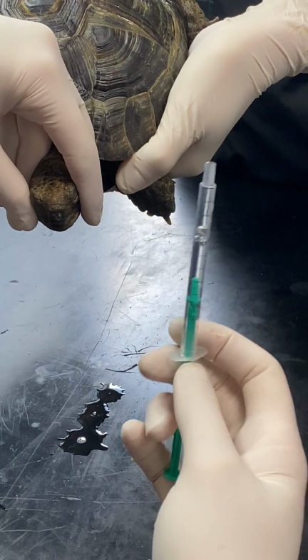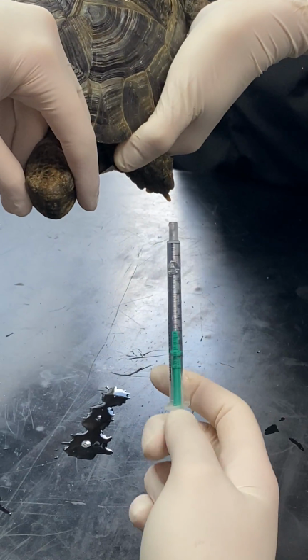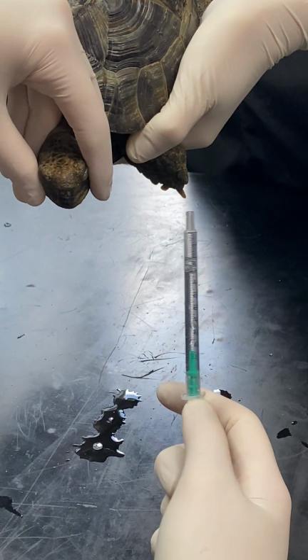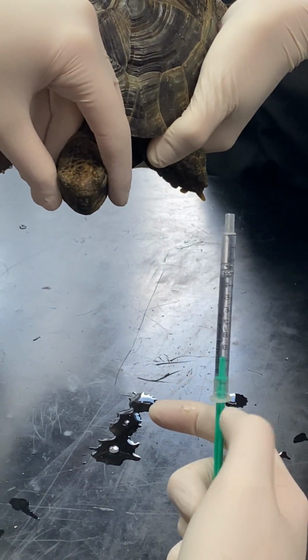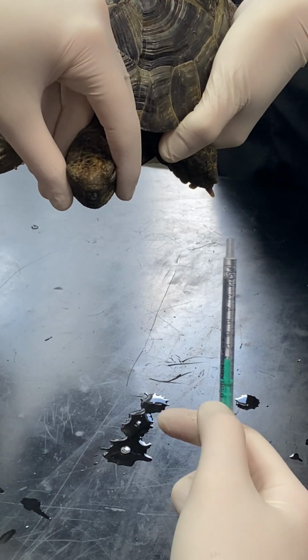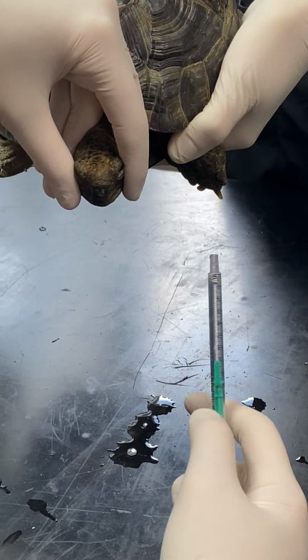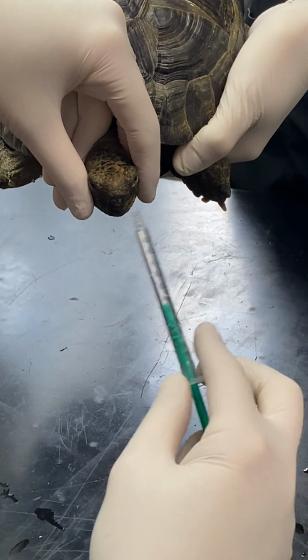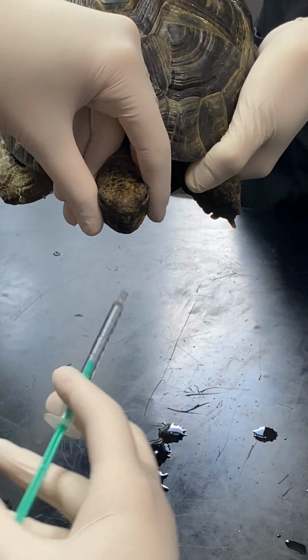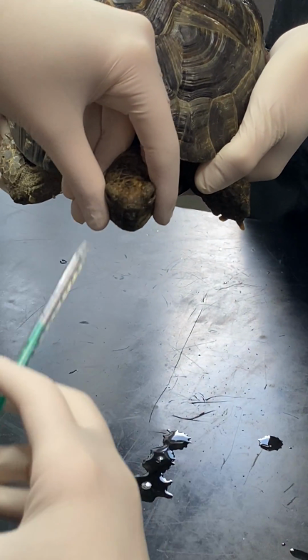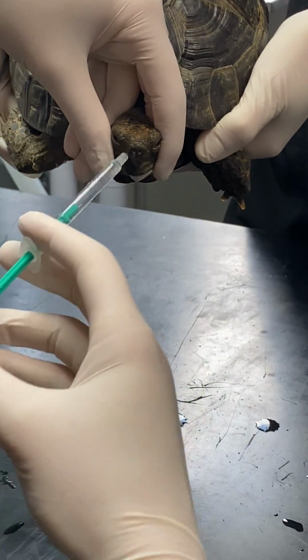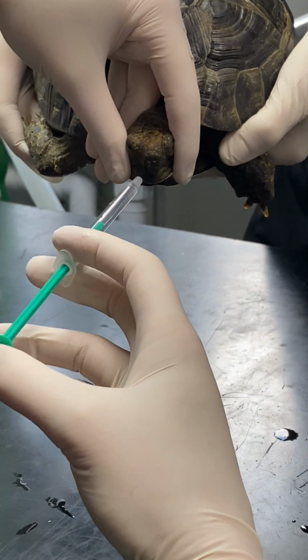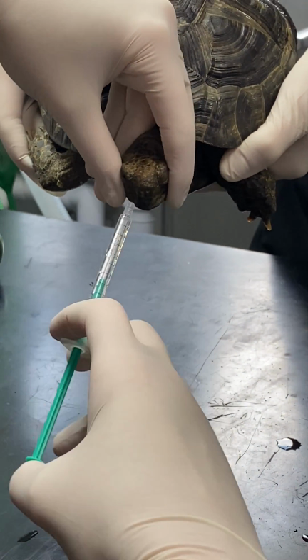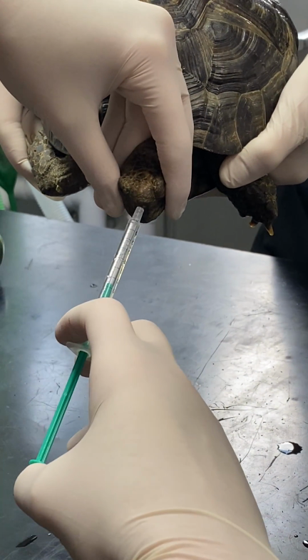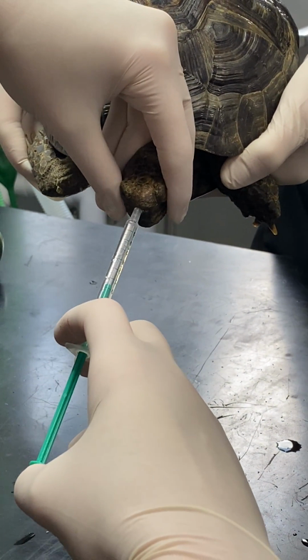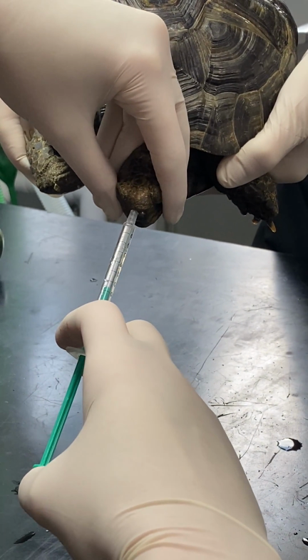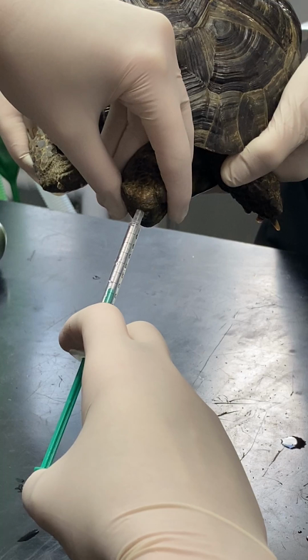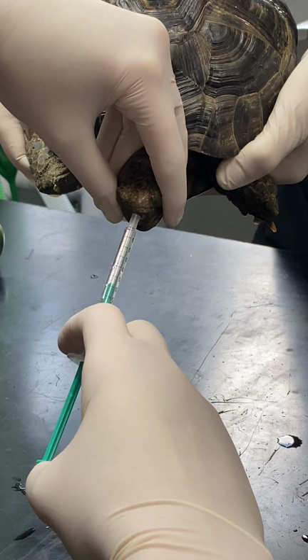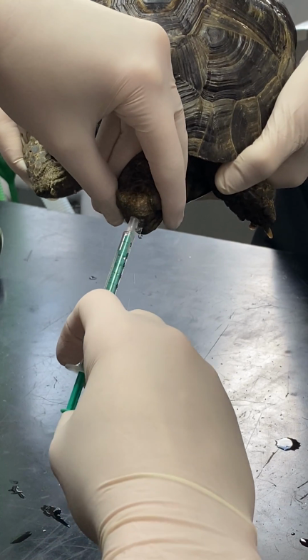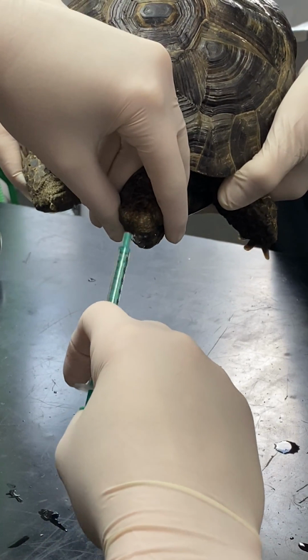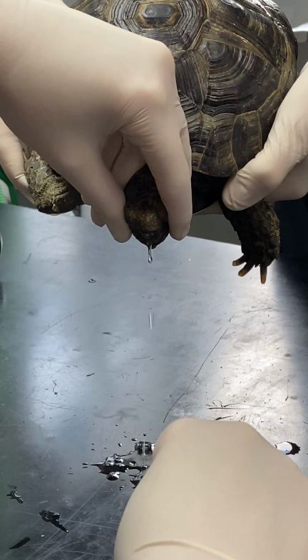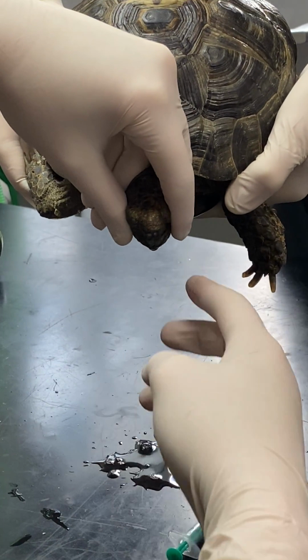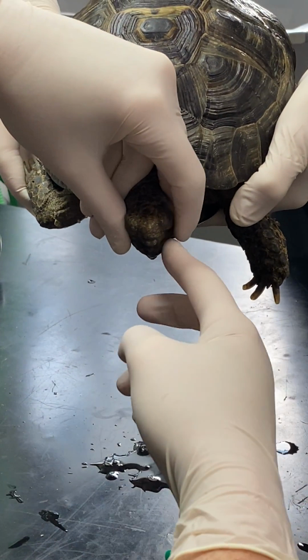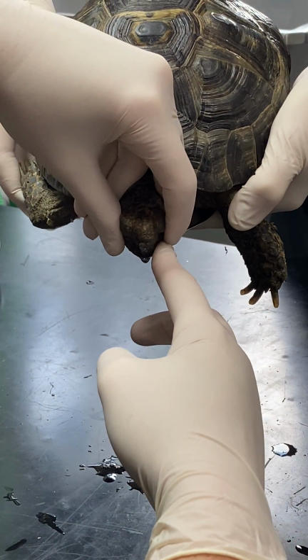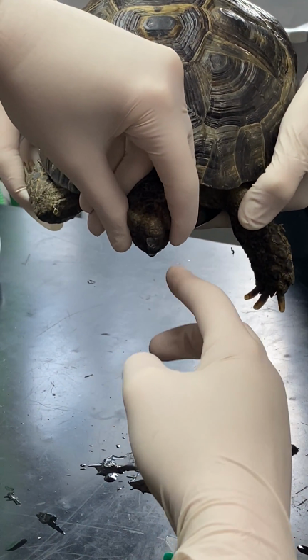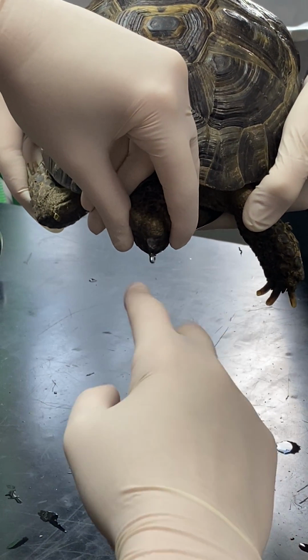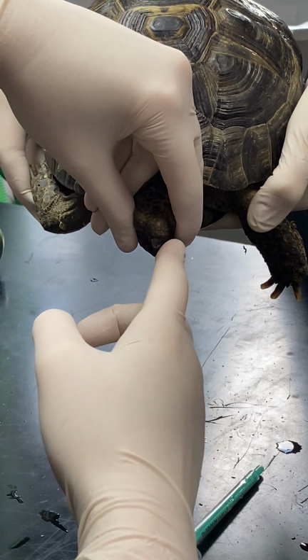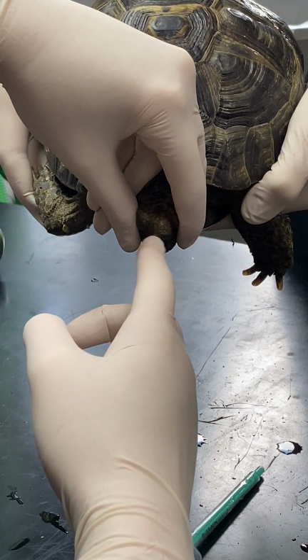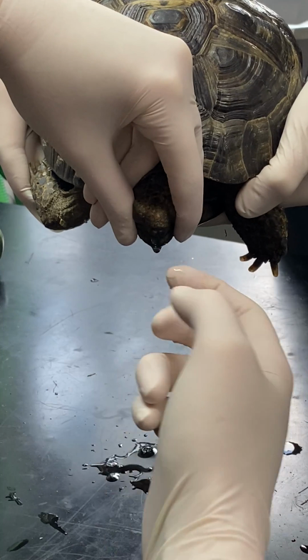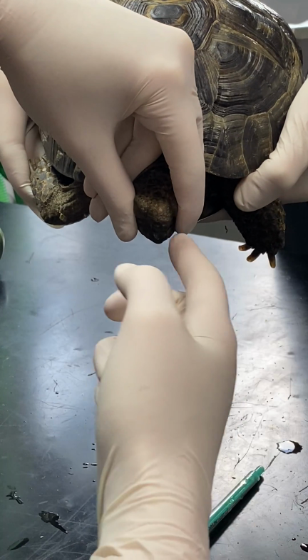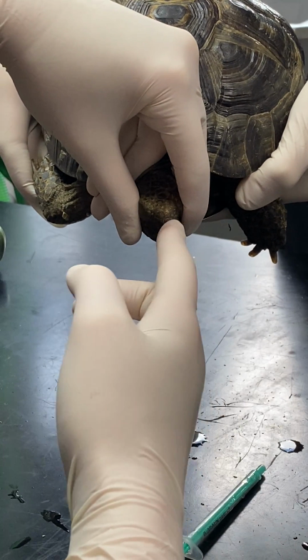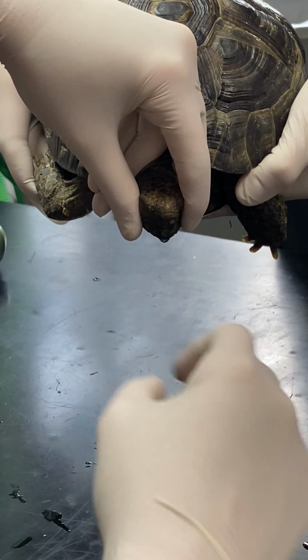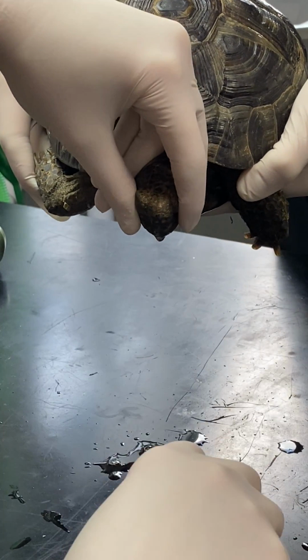I've got the pre-drawn up antiseptic solution here and I just place my syringe over one of her nostrils with her head facing down, and we literally just flush it straight up there. It comes out of the nose and out of the mouth, and you can see it's clearing out some of that discharge as well.